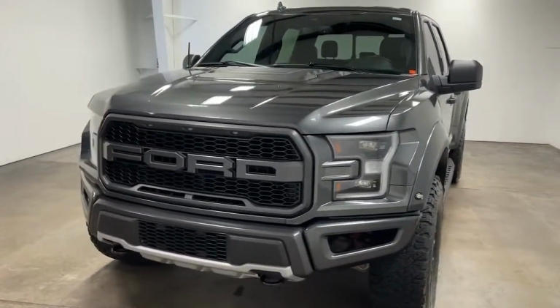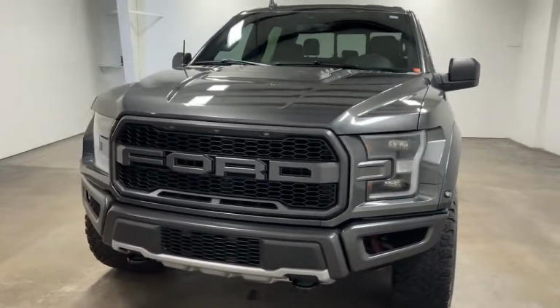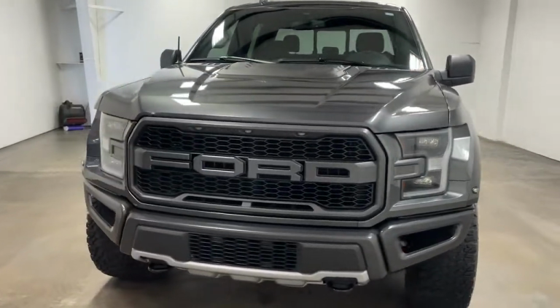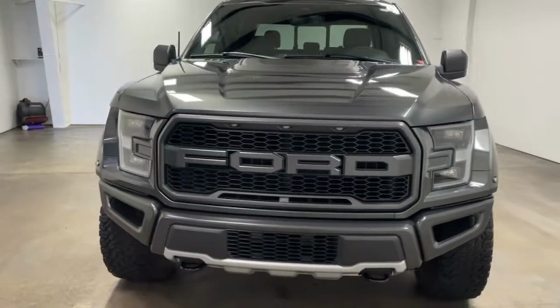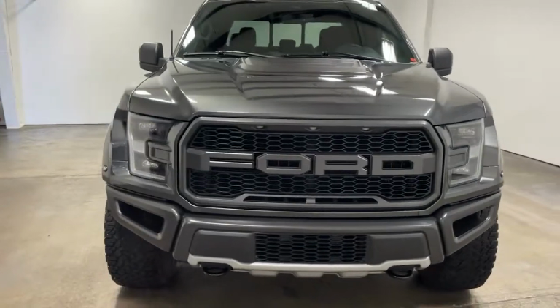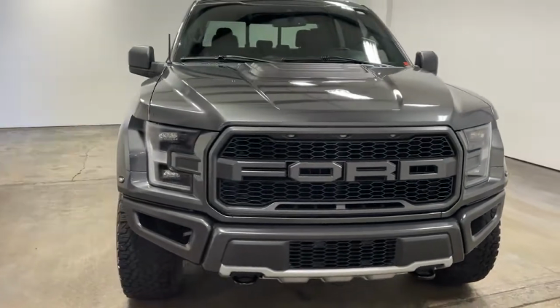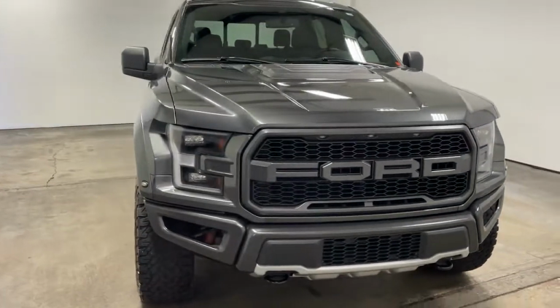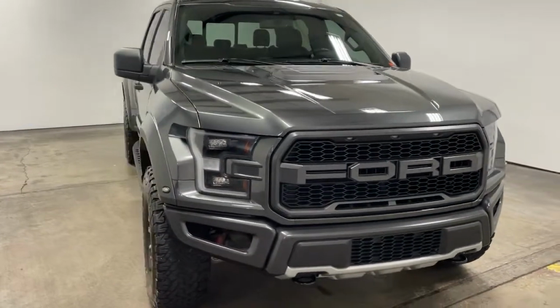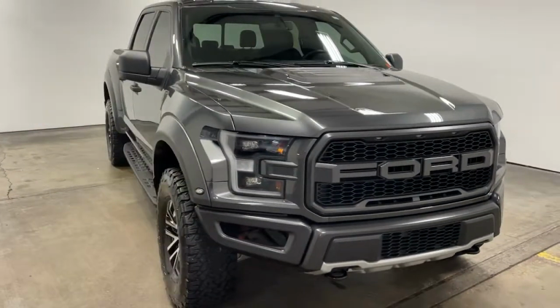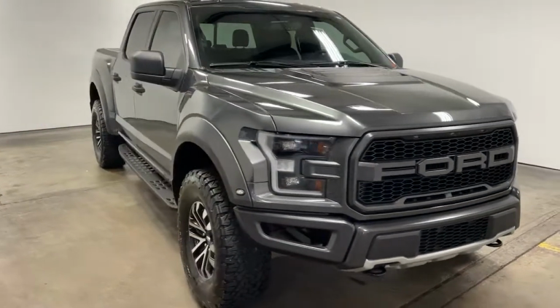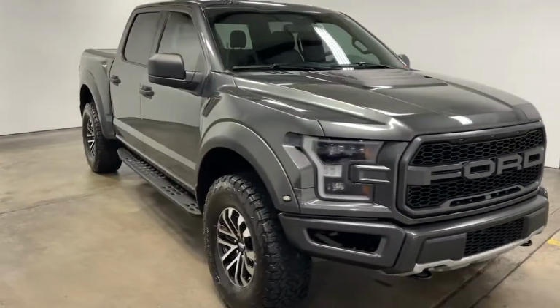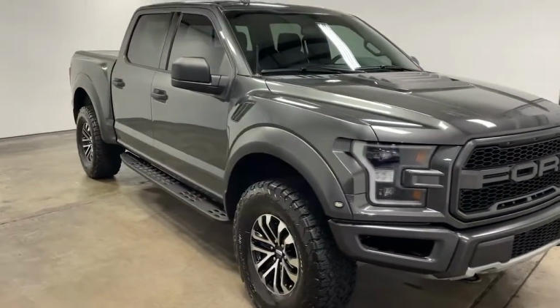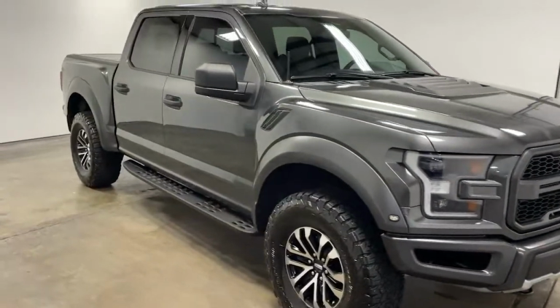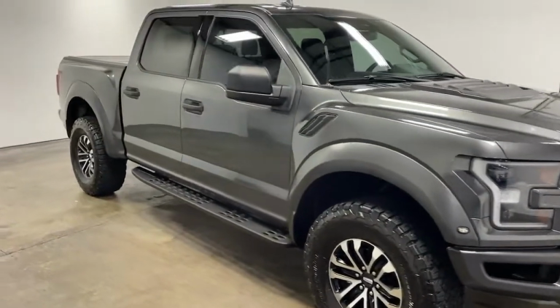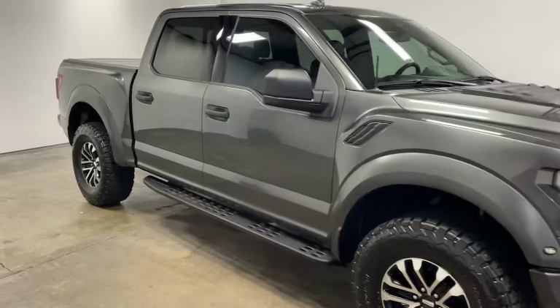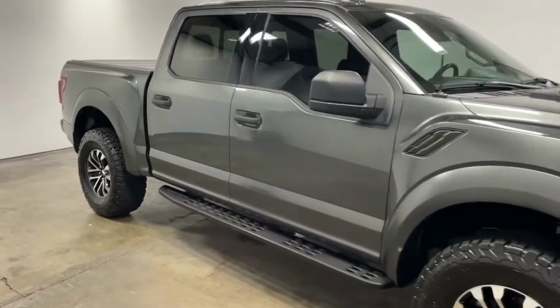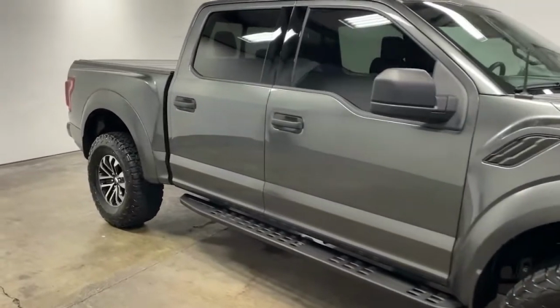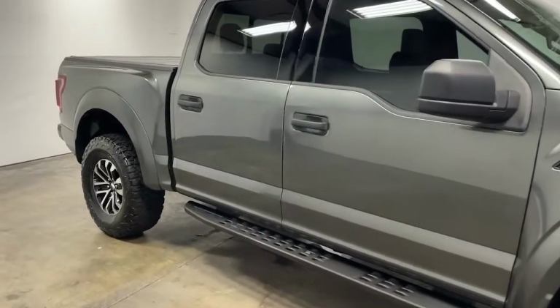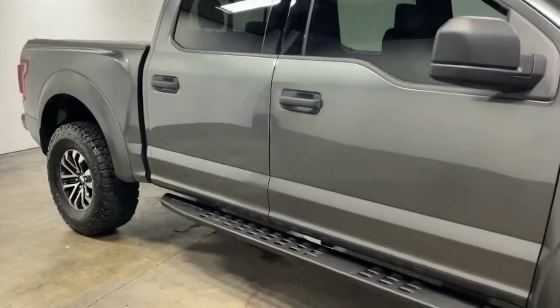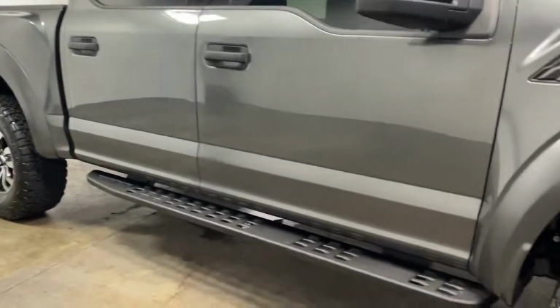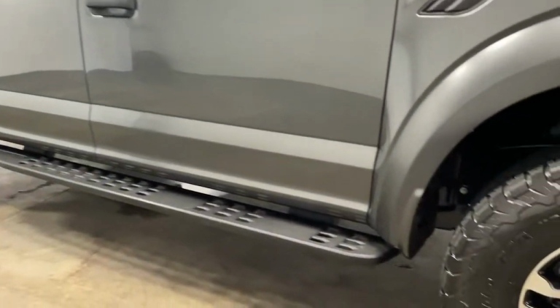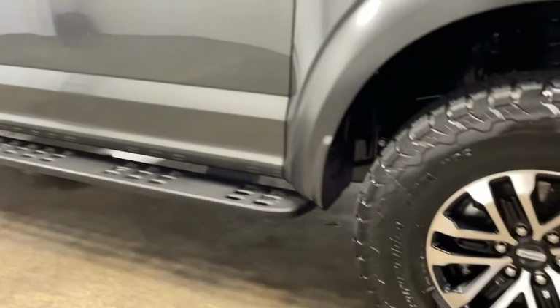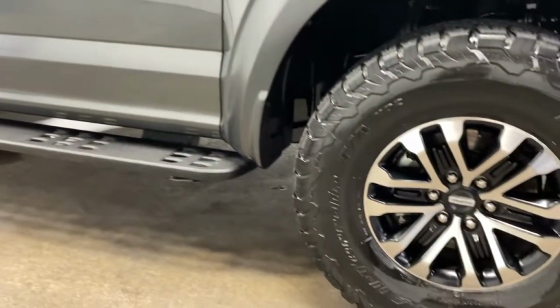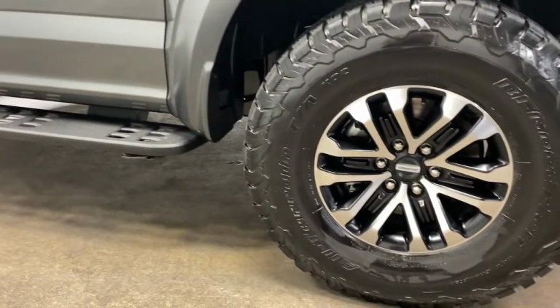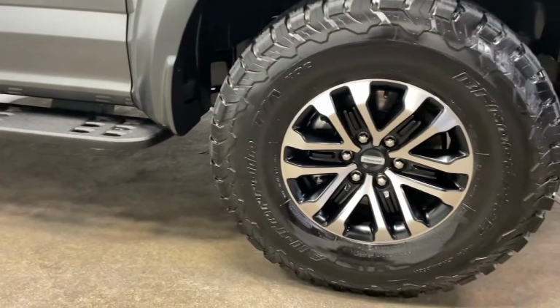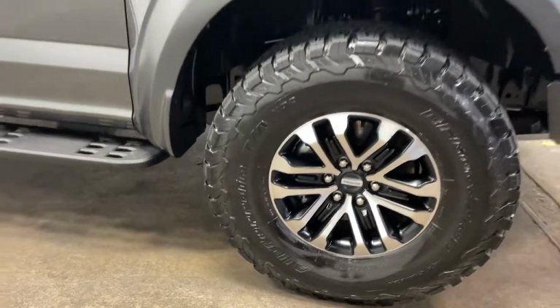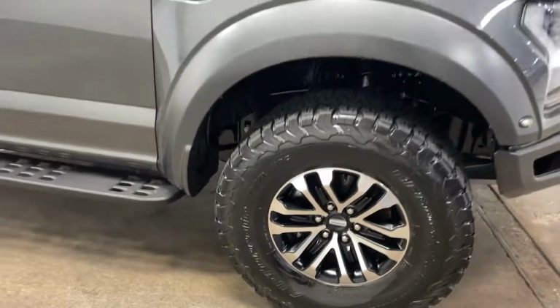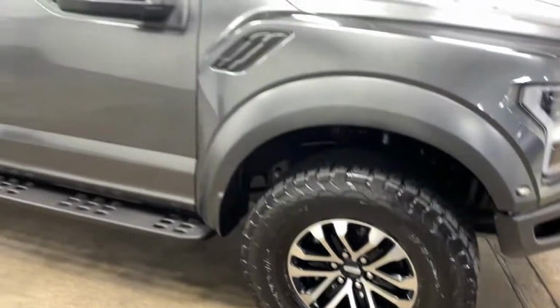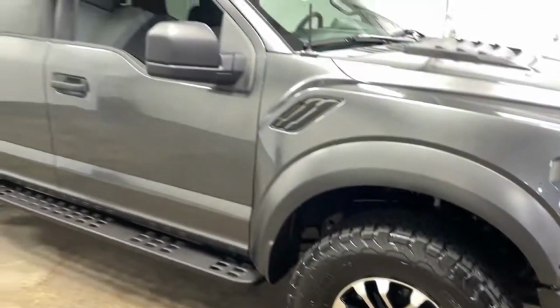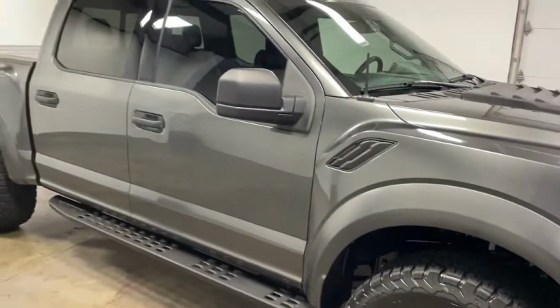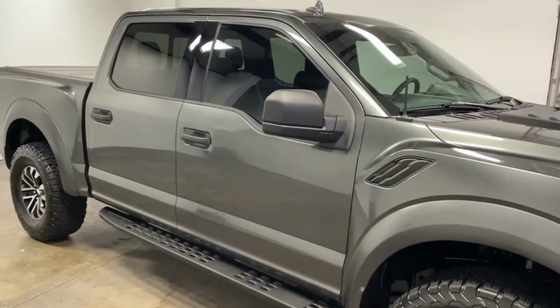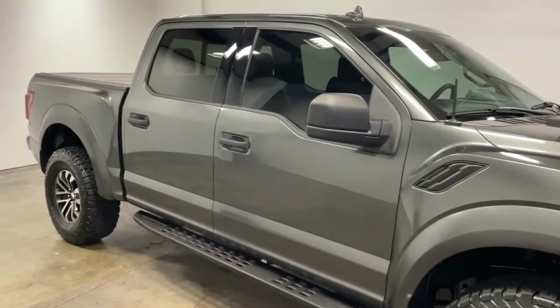Modern Motor Cars has all that today's car buyer needs: 30 years of experience, 35 highly trained staff members, state-of-the-art facilities, and a focus on you. From an extensive inventory to a full-service automotive repair center, auto body center.